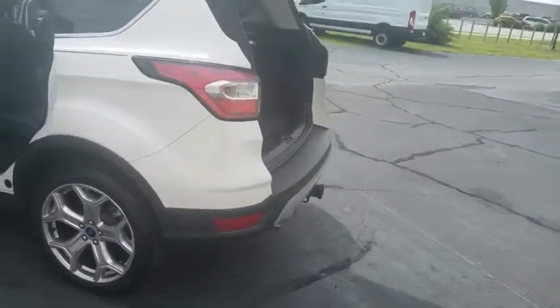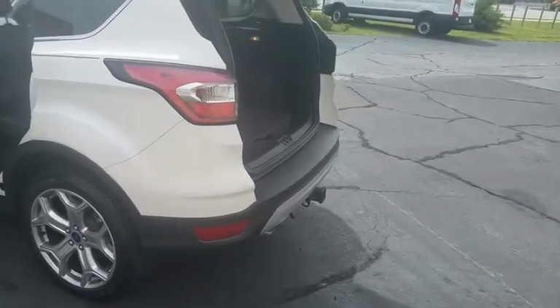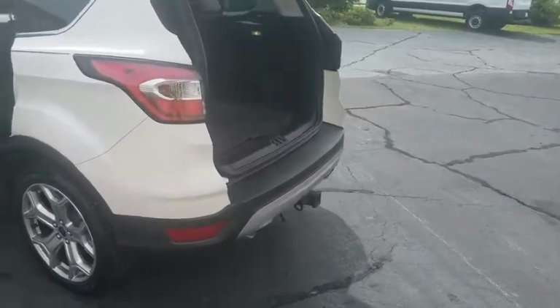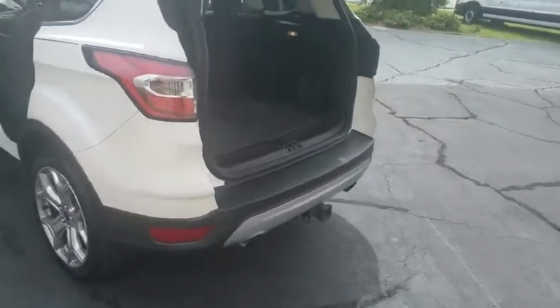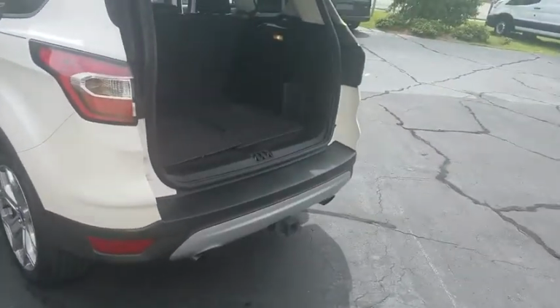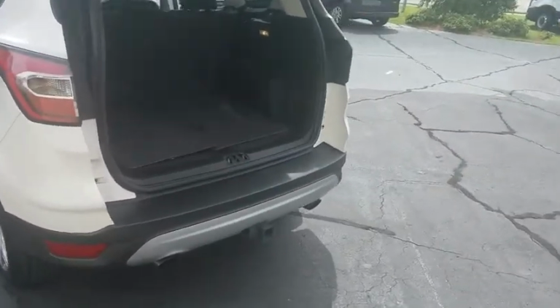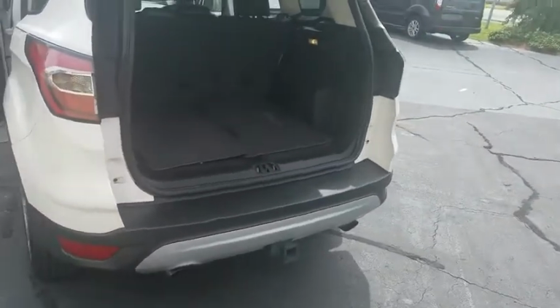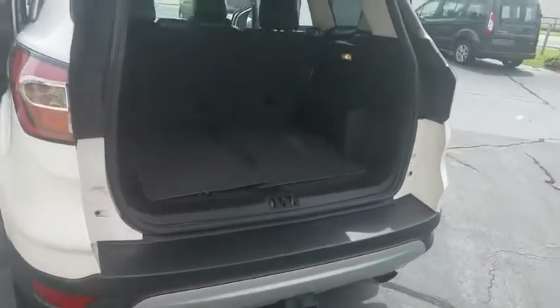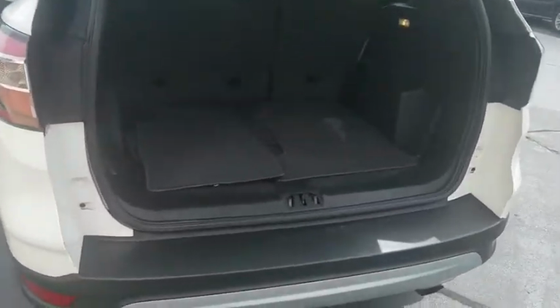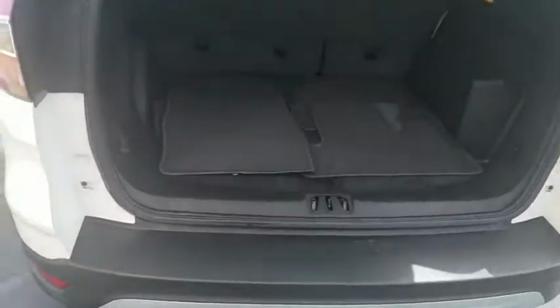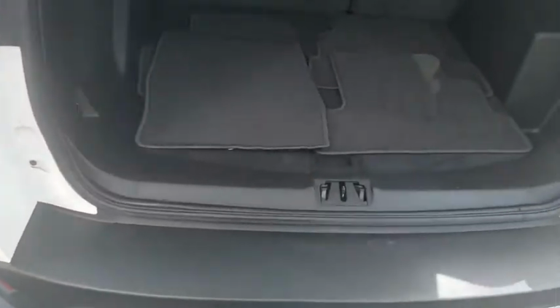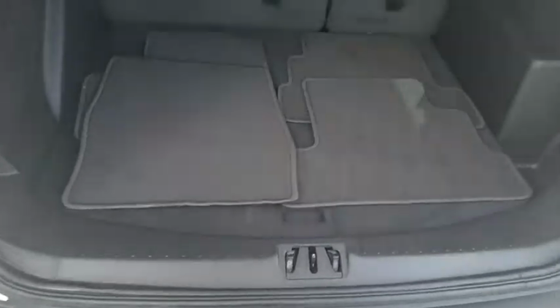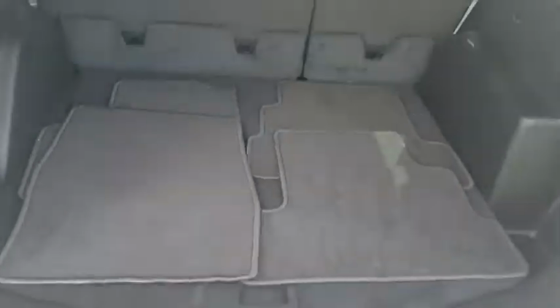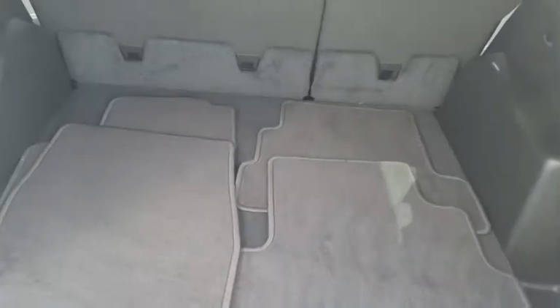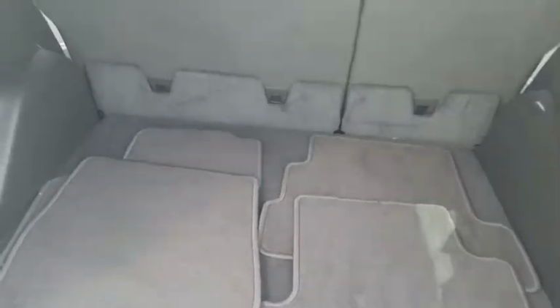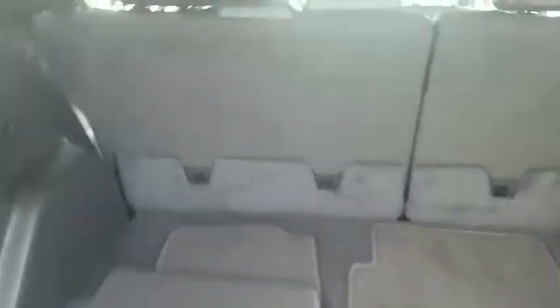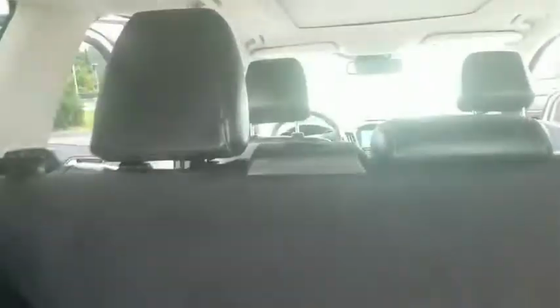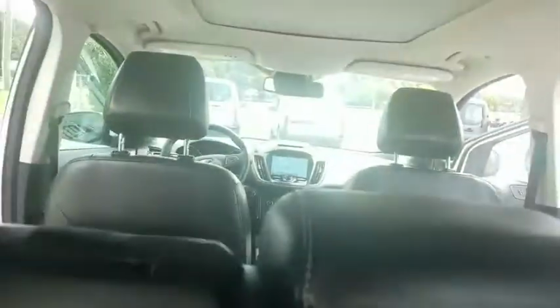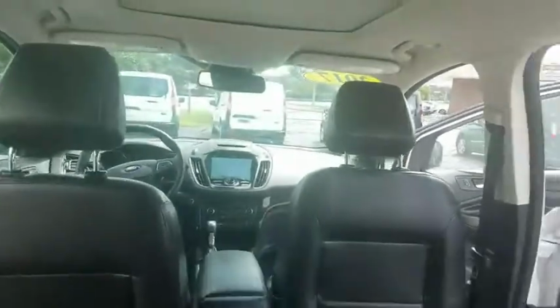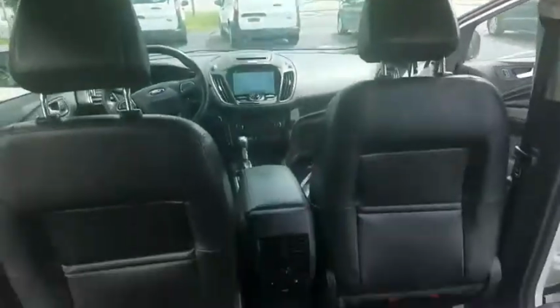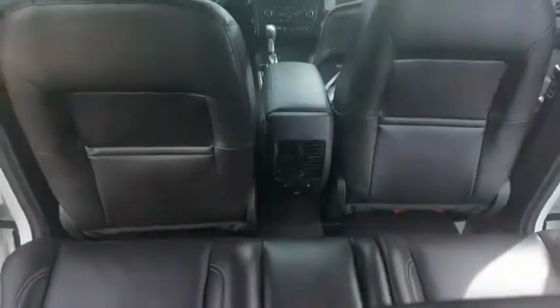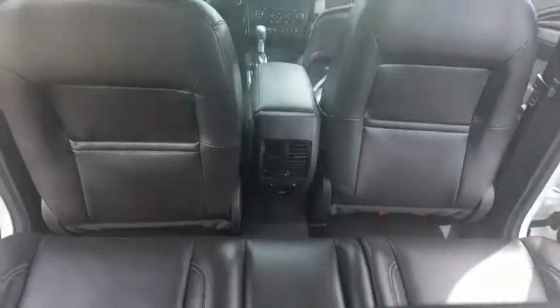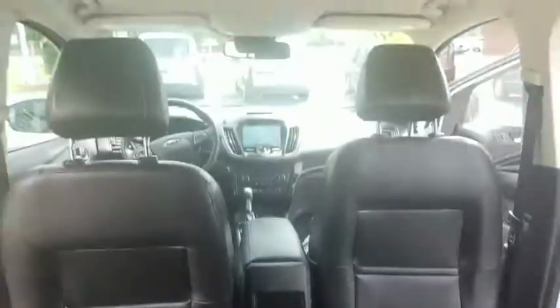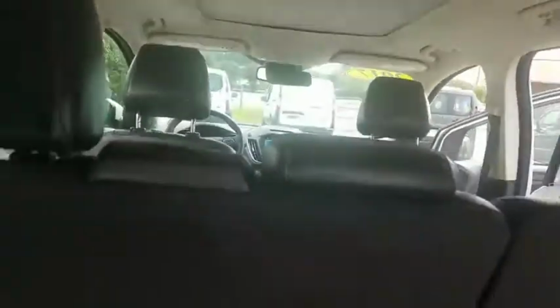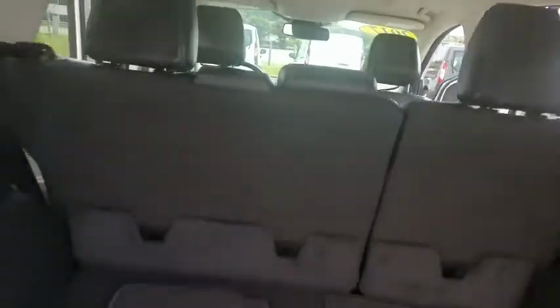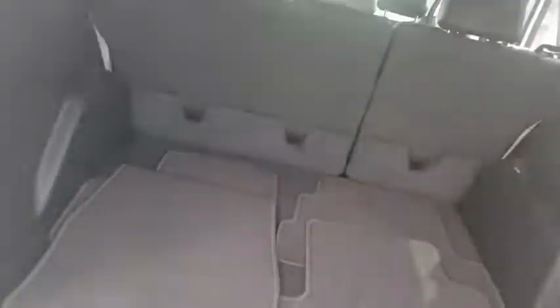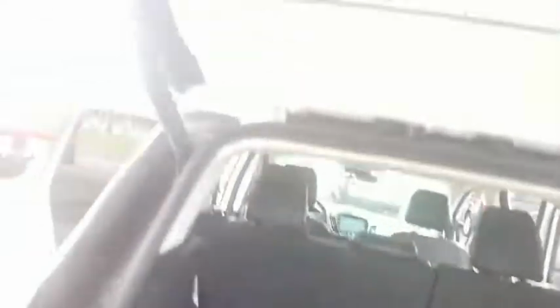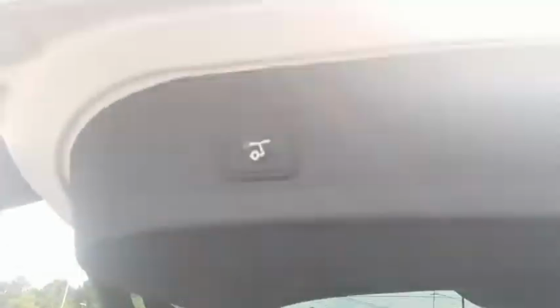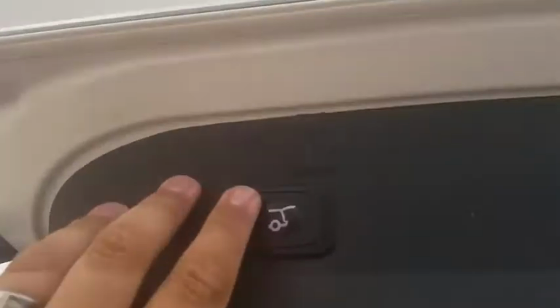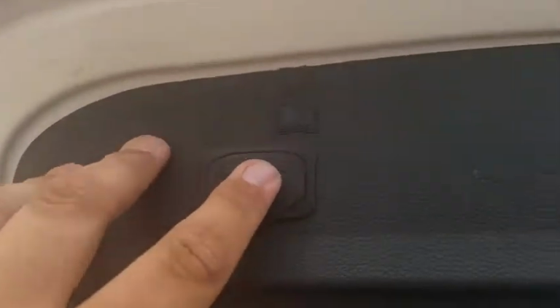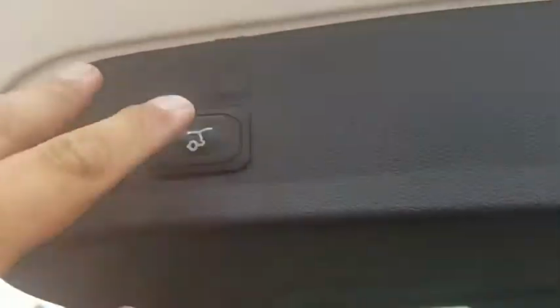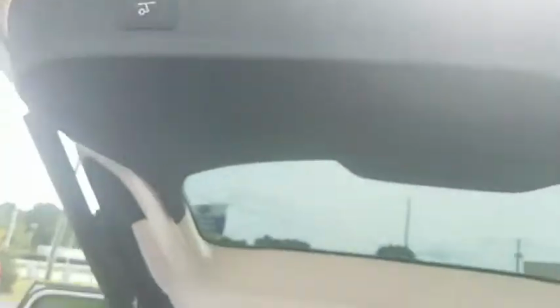Here are some of this vehicle's great options: power passenger seat, traction control, power liftgate, dual airbags, power steering, four-wheel disc brakes, universal garage door opener, rear window defroster.